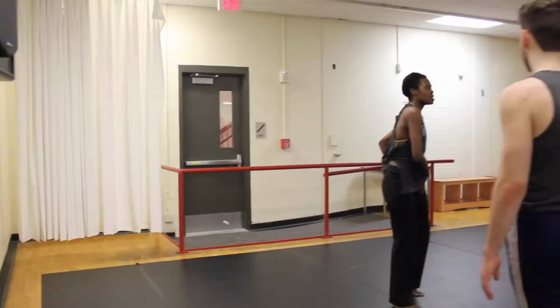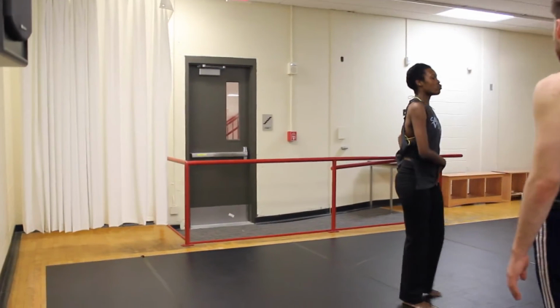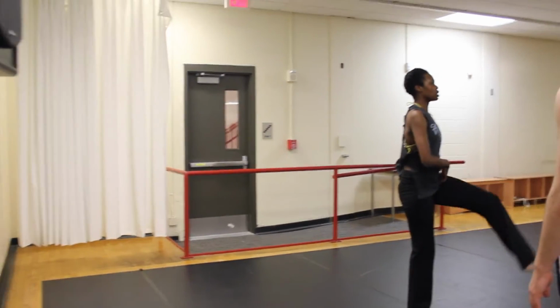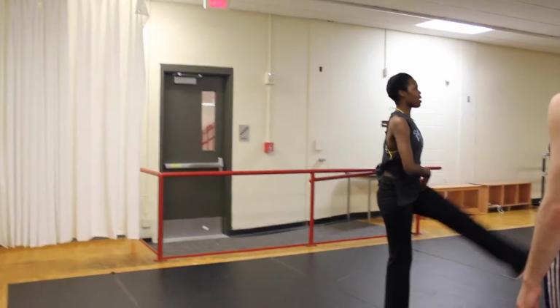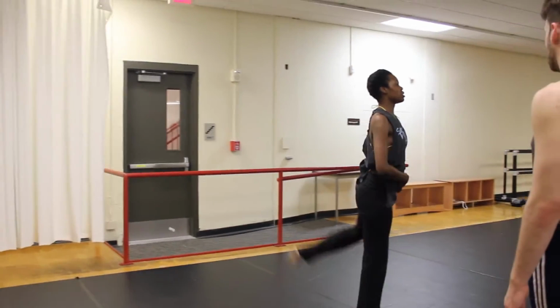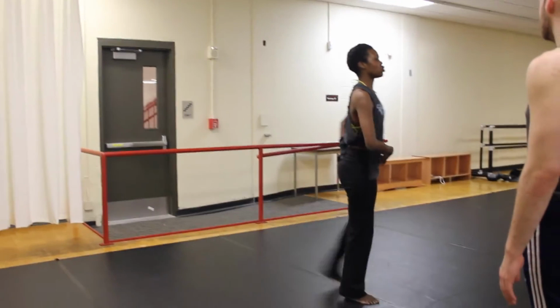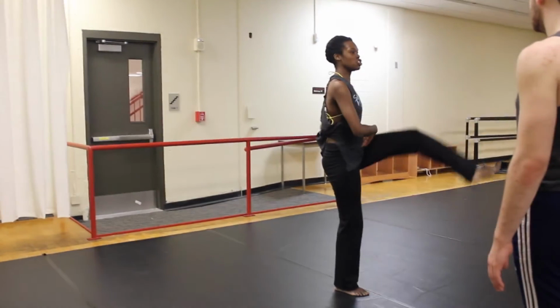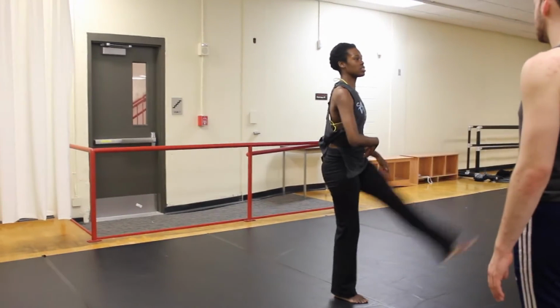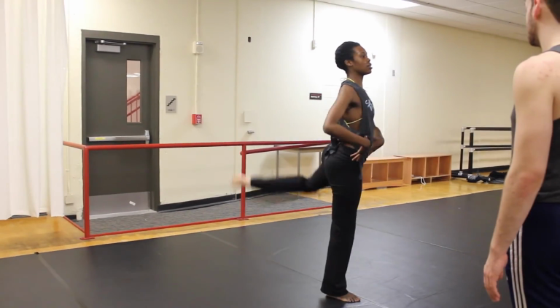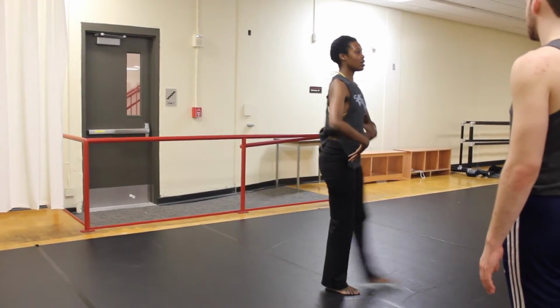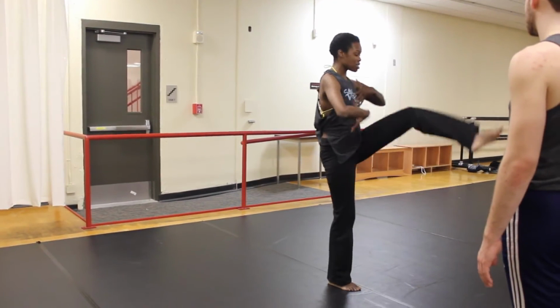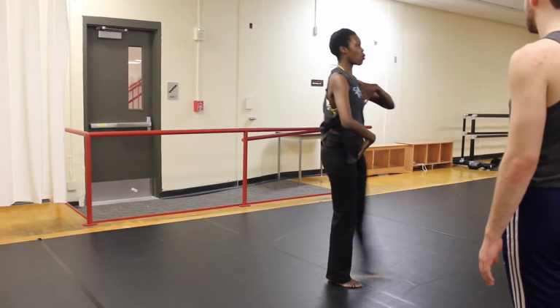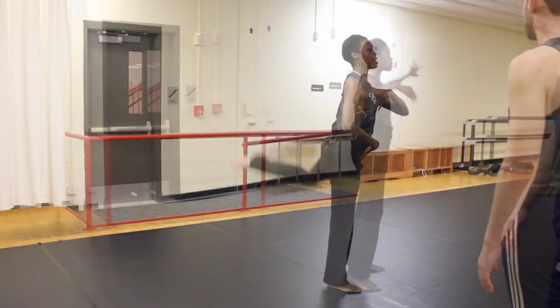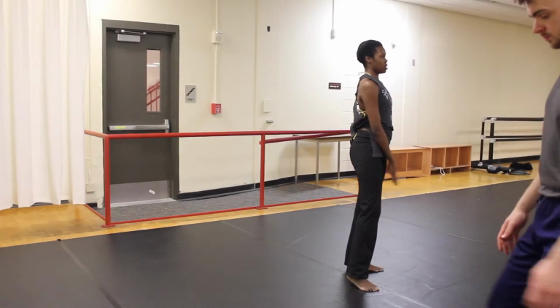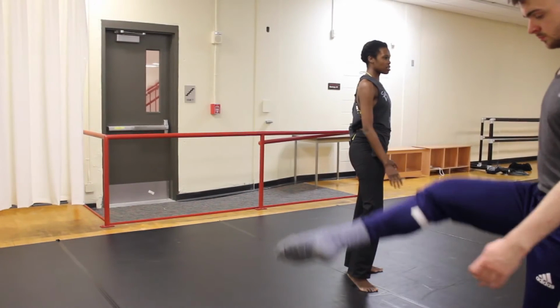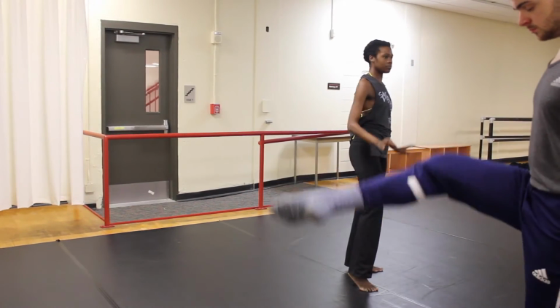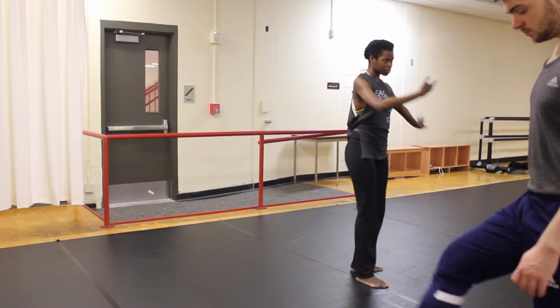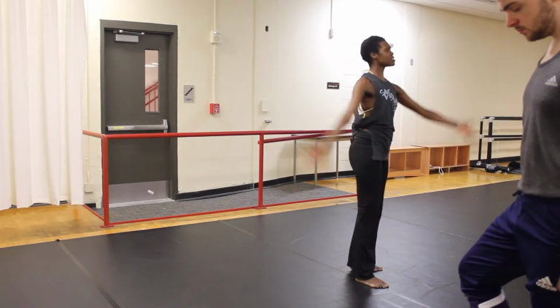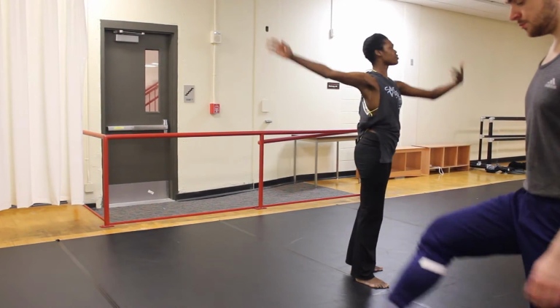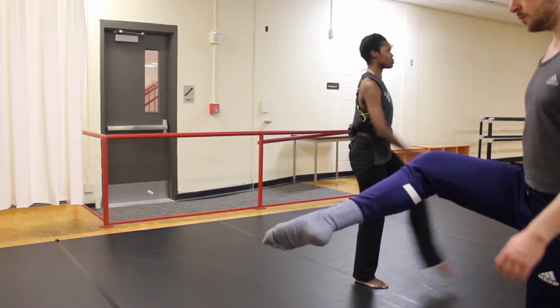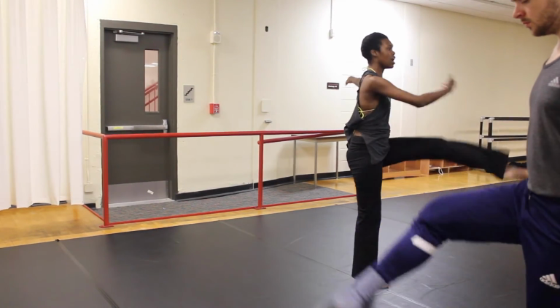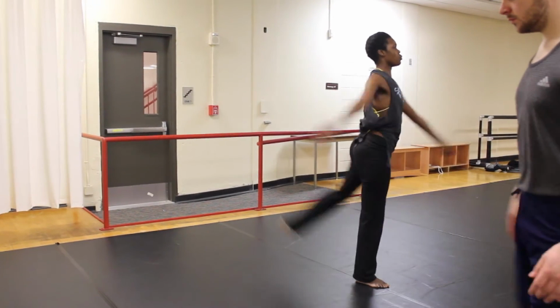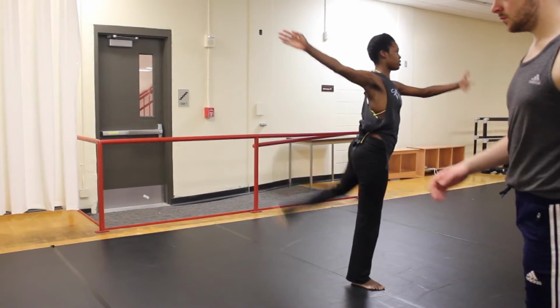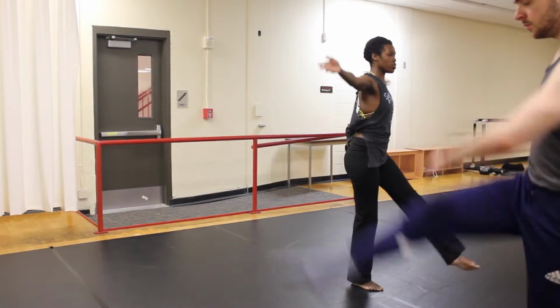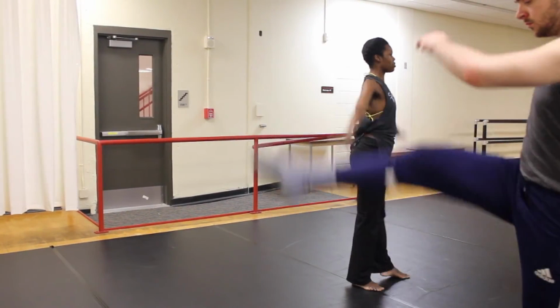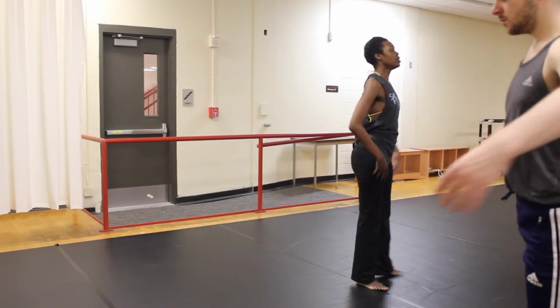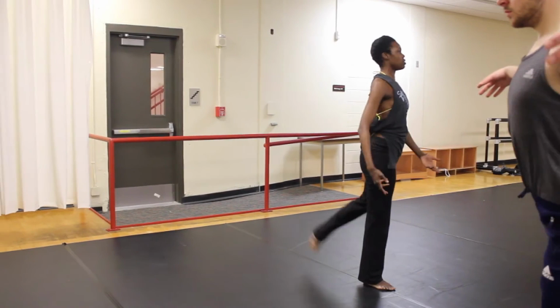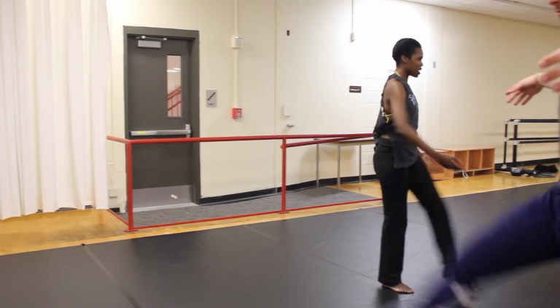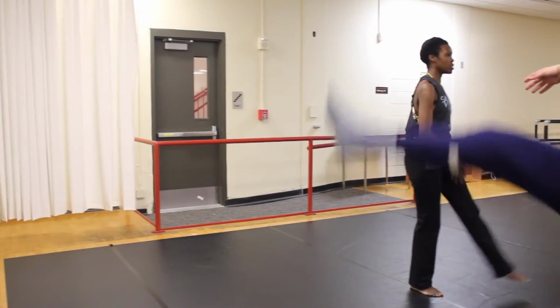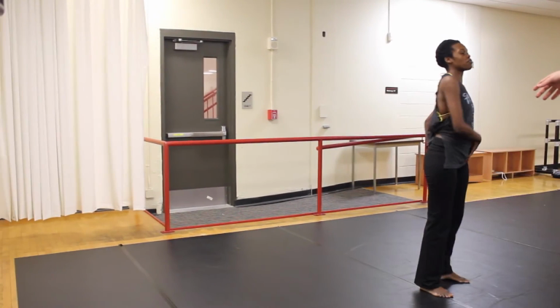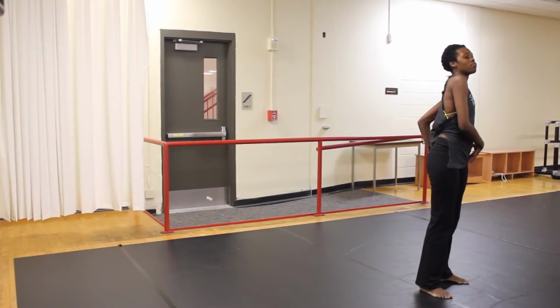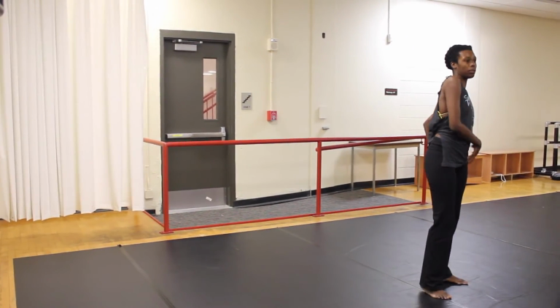Really just allow that ball and socket joint to do its thing. I'm still supporting that. Same thing with your arms — if you want to take those, you can. That's a choice. You're going for the mobility.